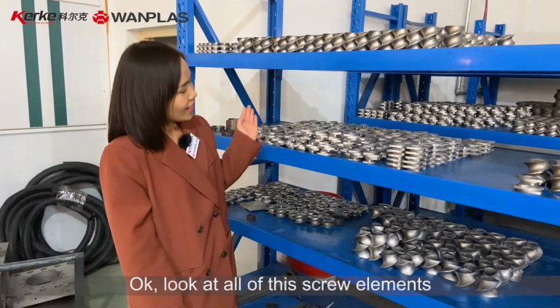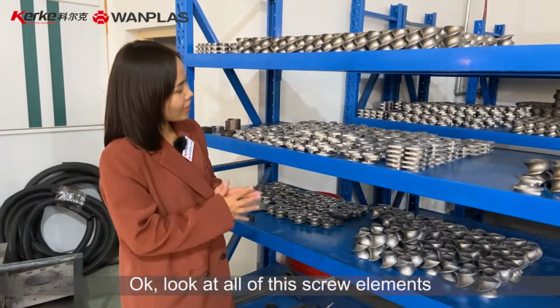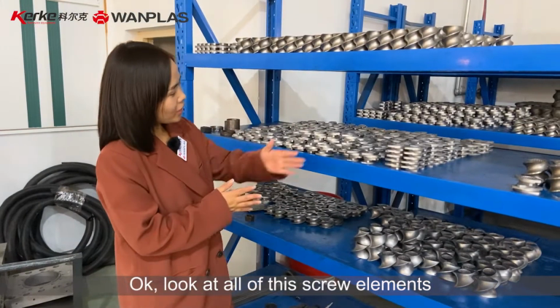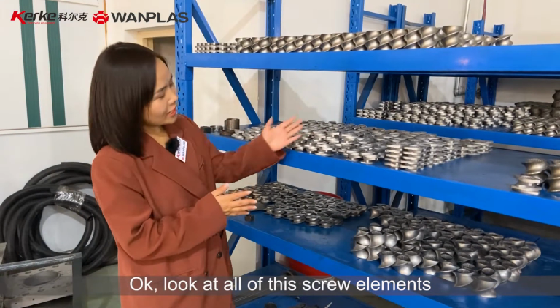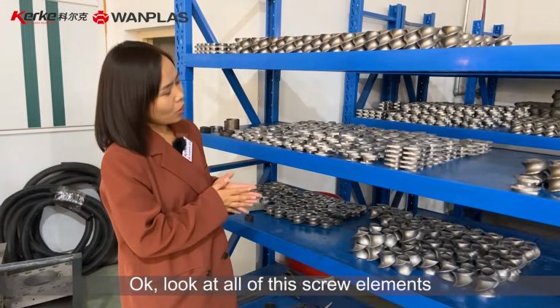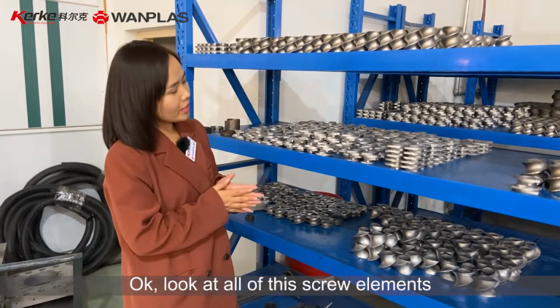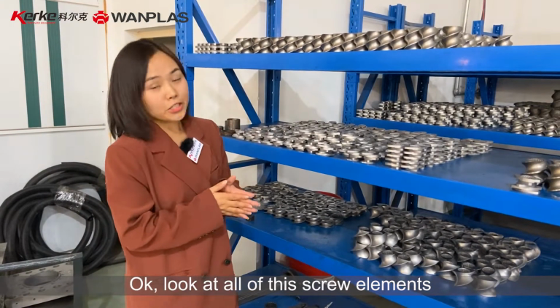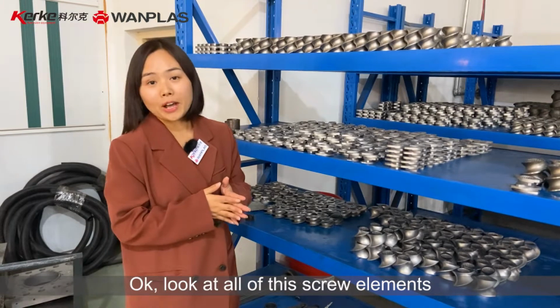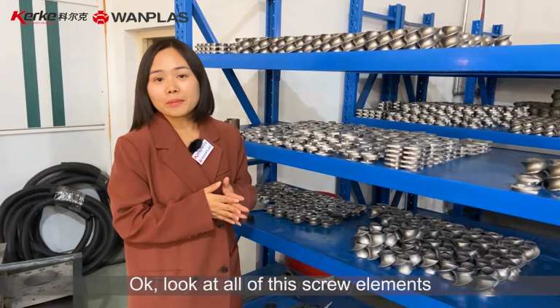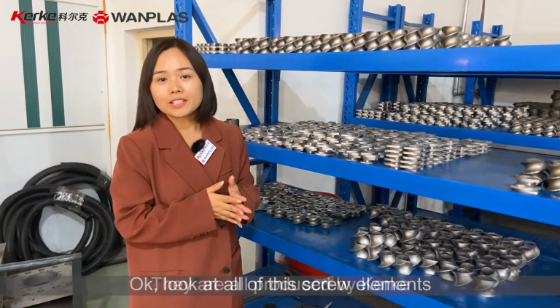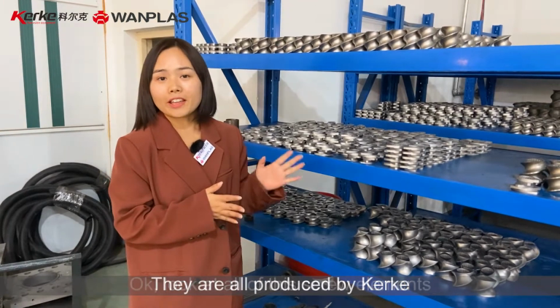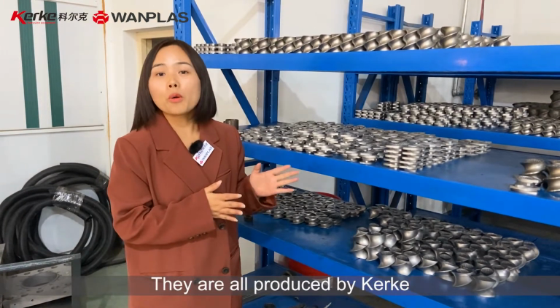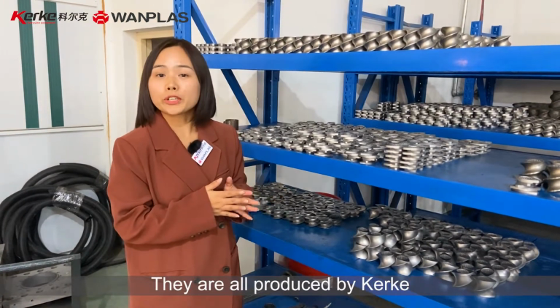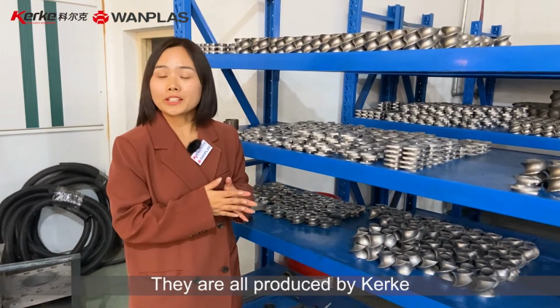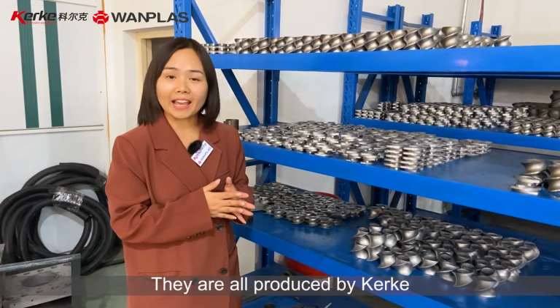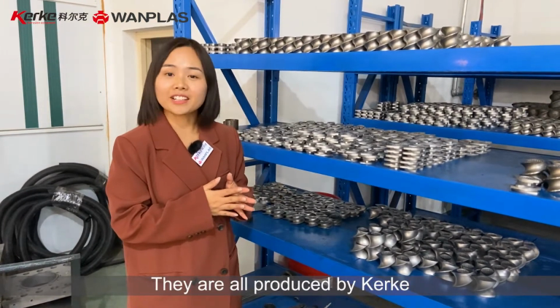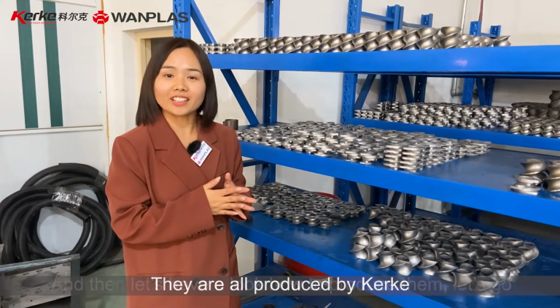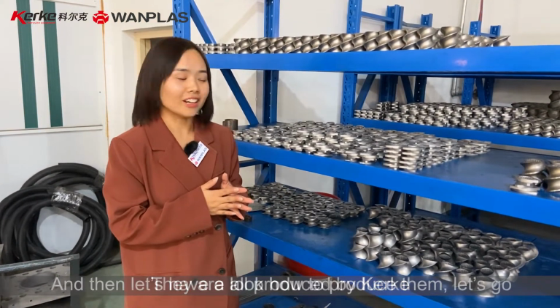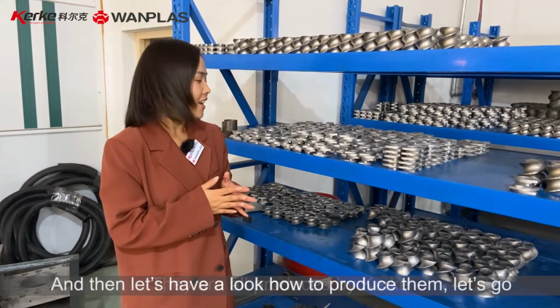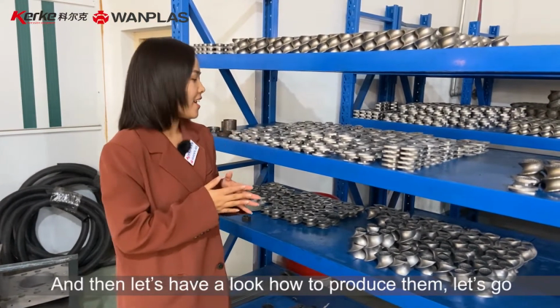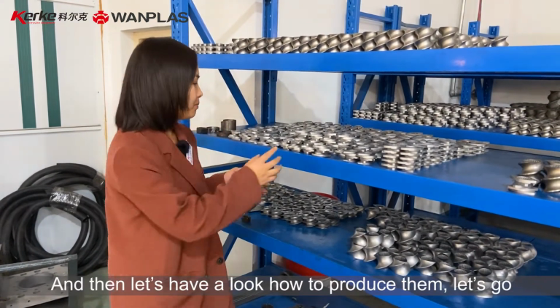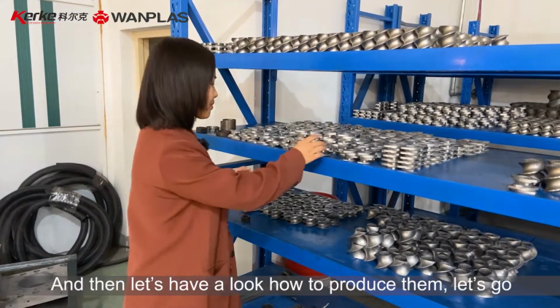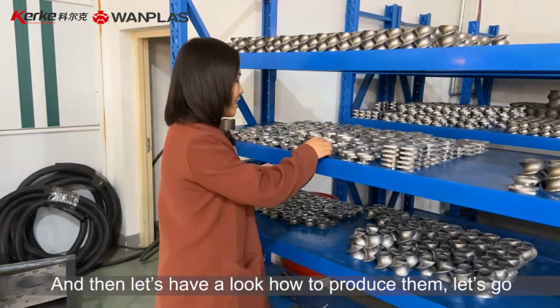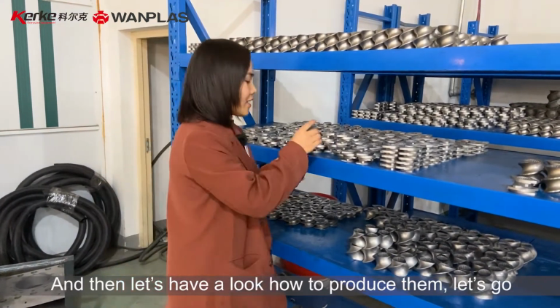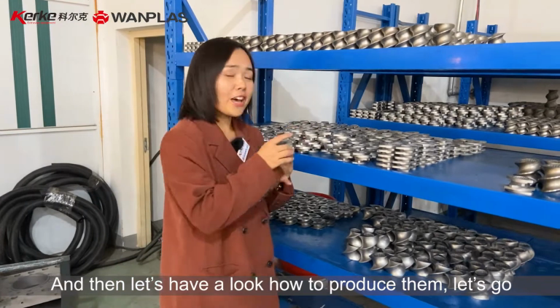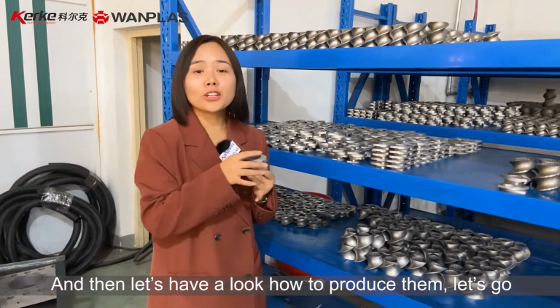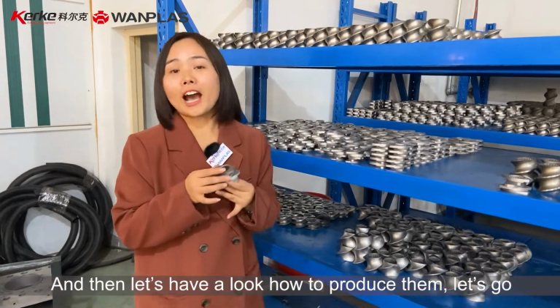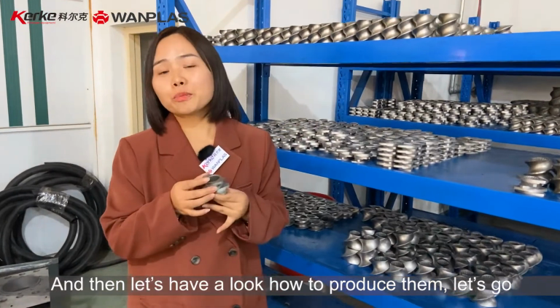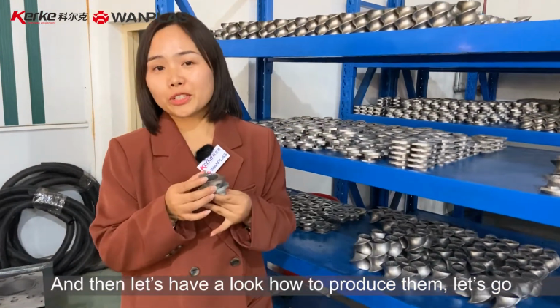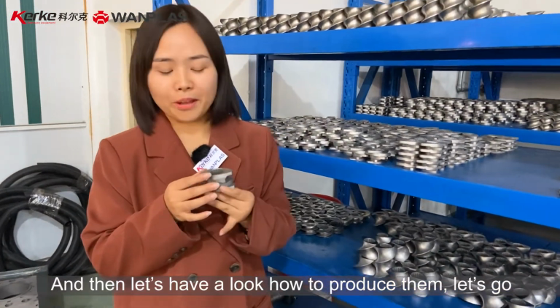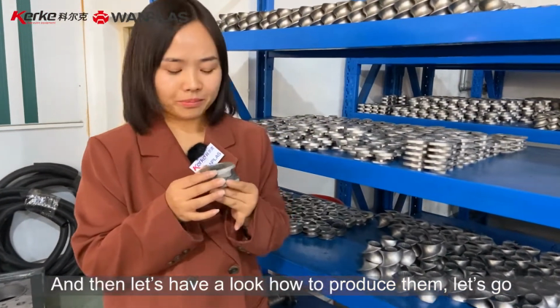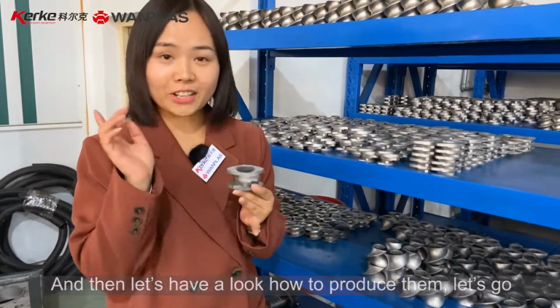Look at all these screw elements. They are all produced by Ke. Let's have a look at how to produce them. Let's go.